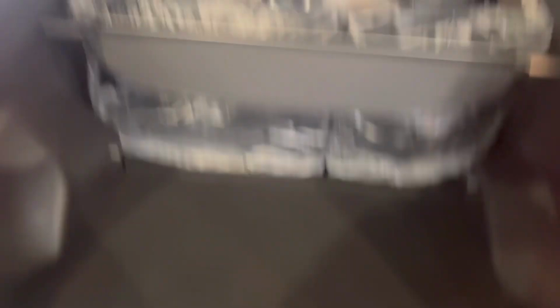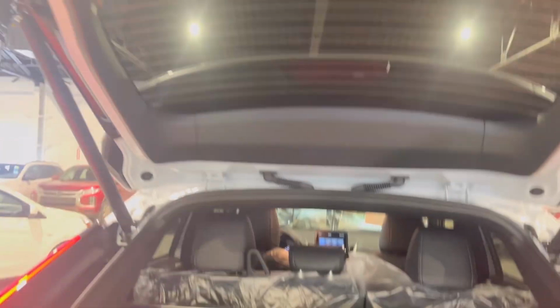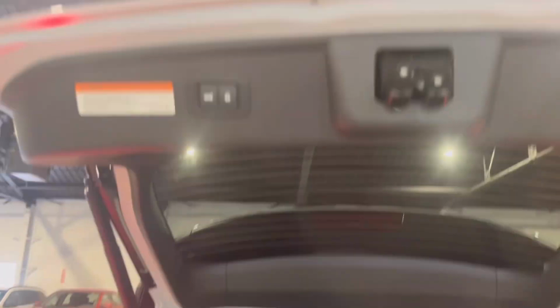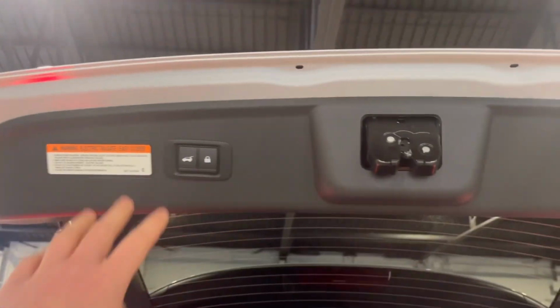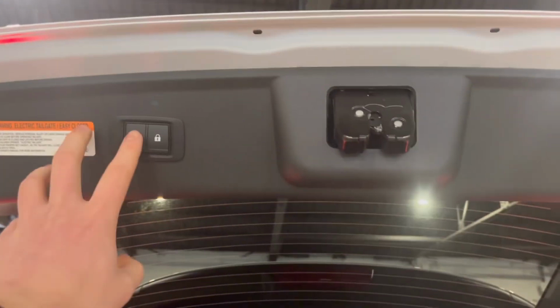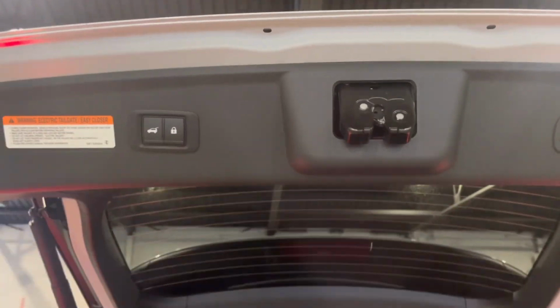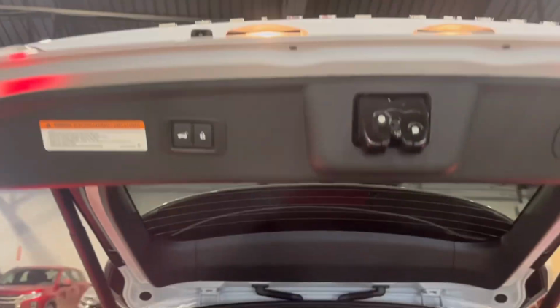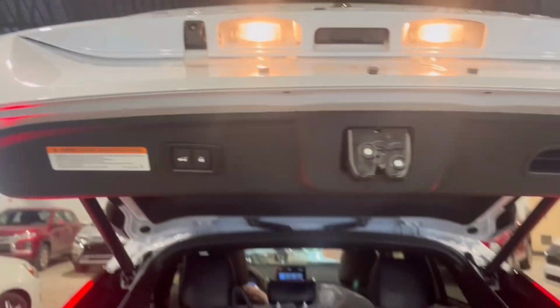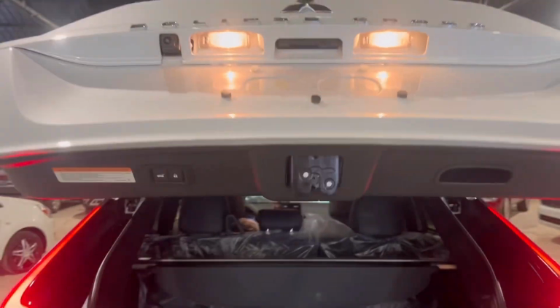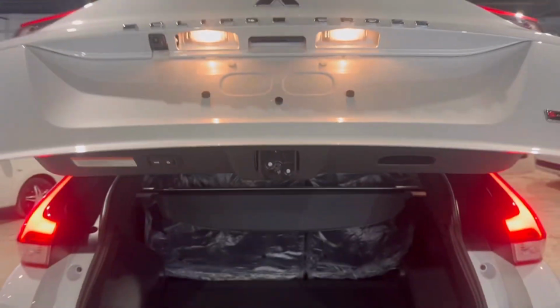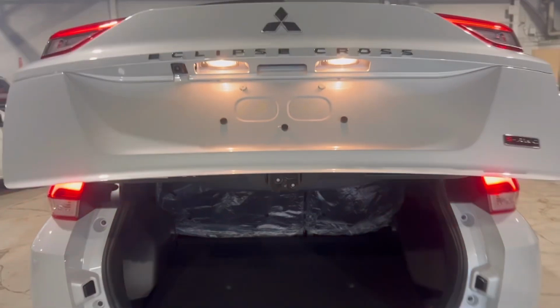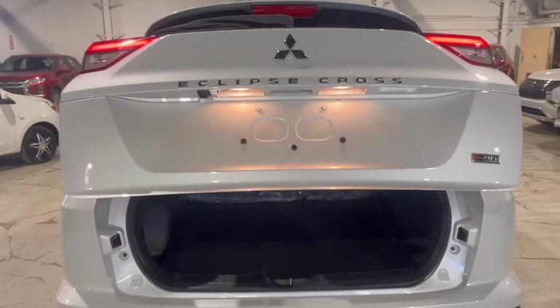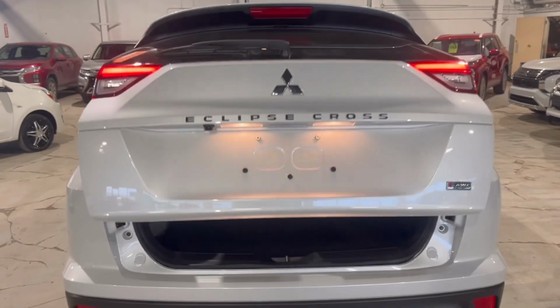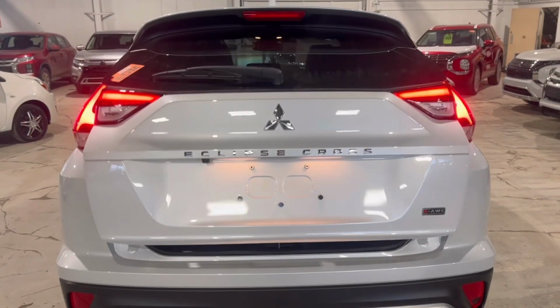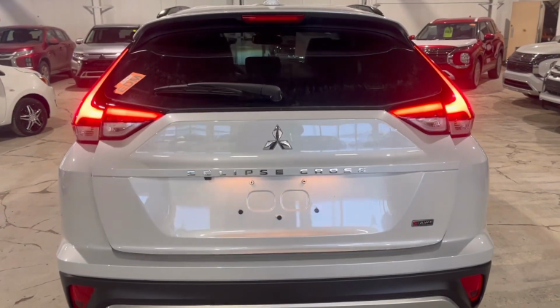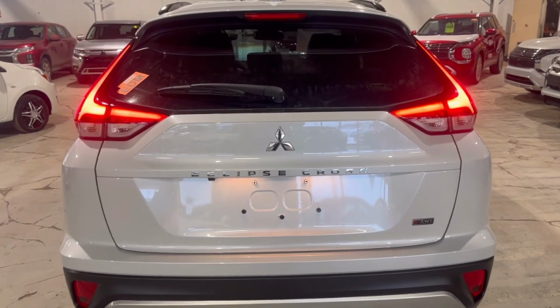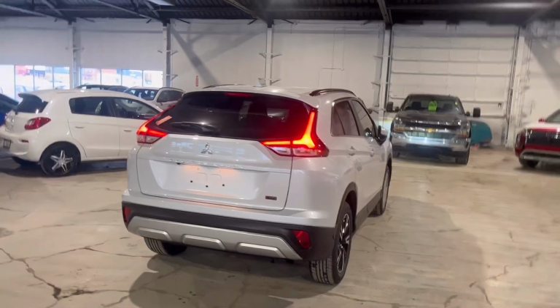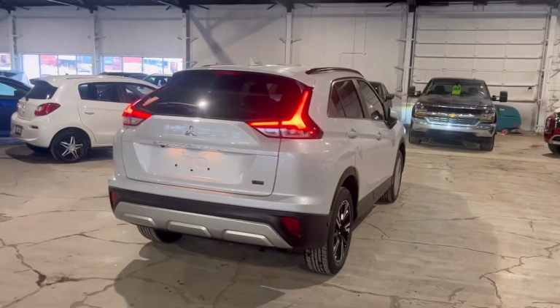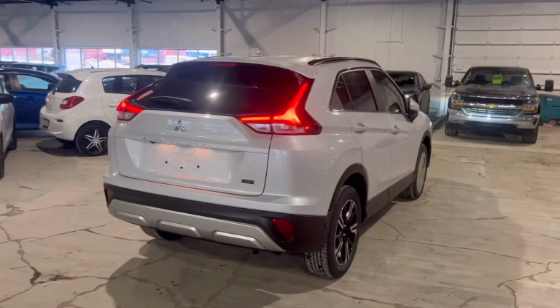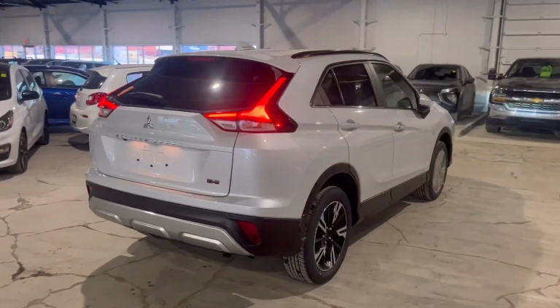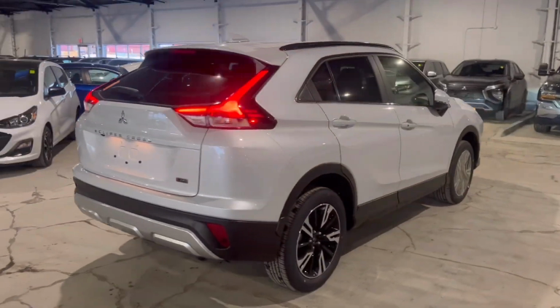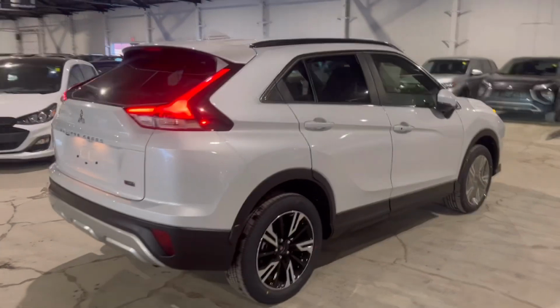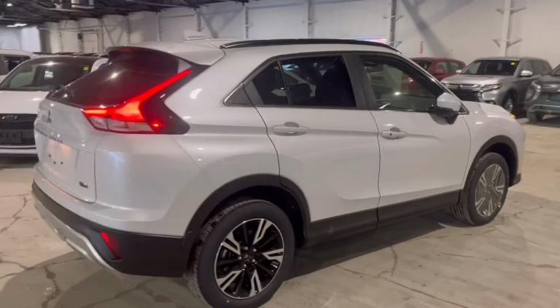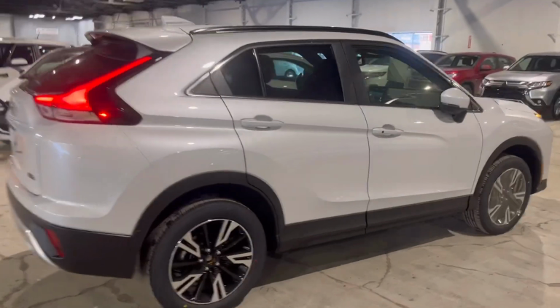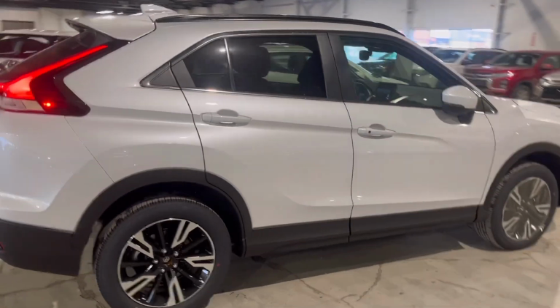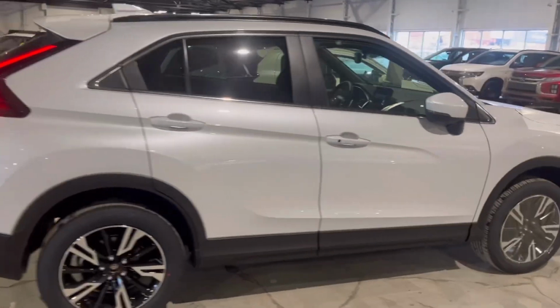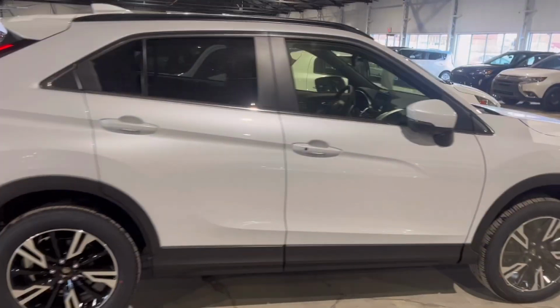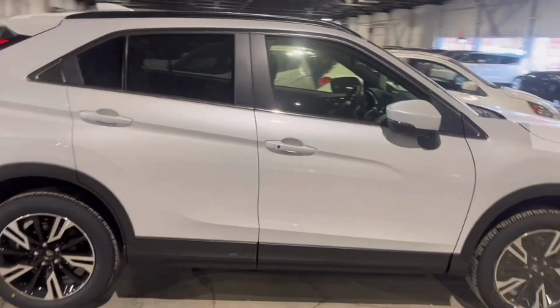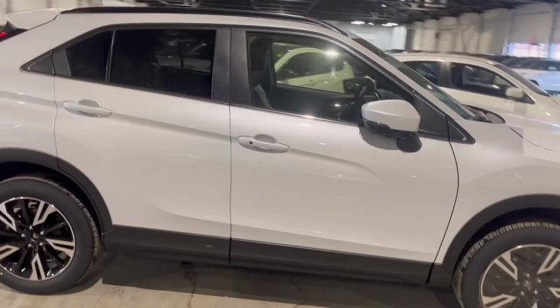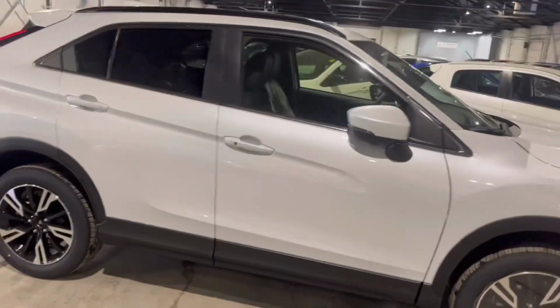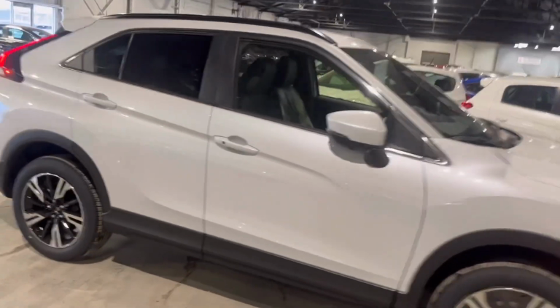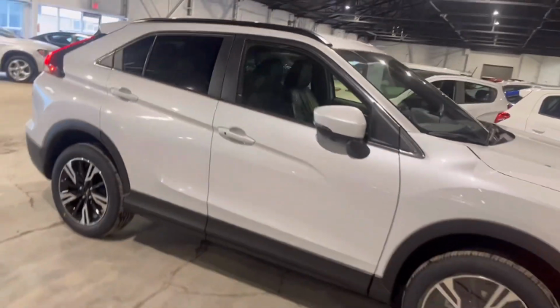In the SEL version it is an automatic power liftgate as well, and you can set the height to whatever you would like. Once again, this is our 2024 Mitsubishi Eclipse Cross SEL here at Northside Mitsubishi — this specific one came right off the truck yesterday.